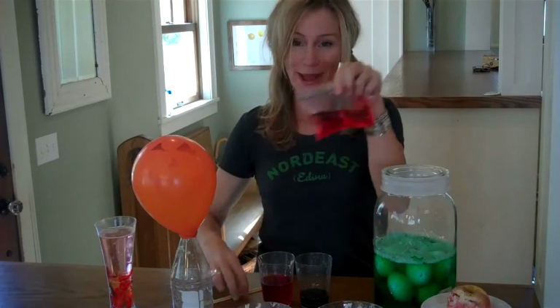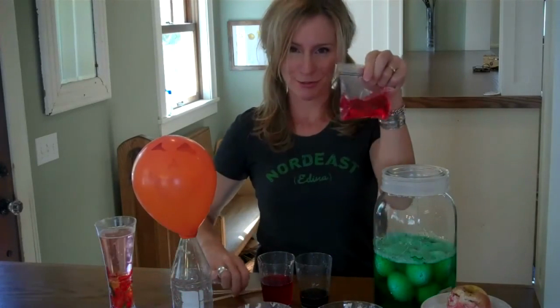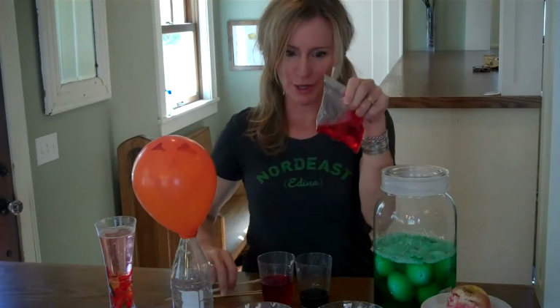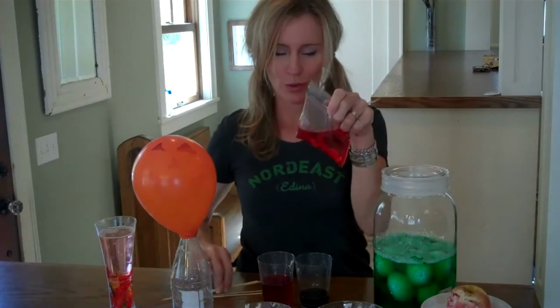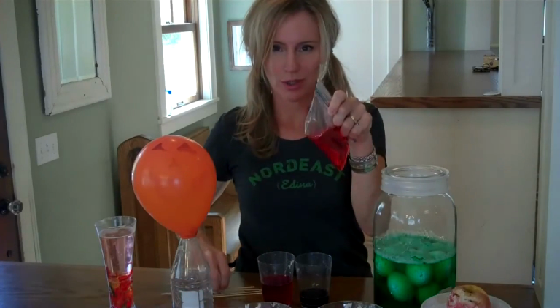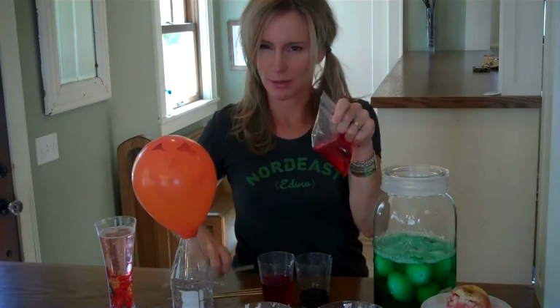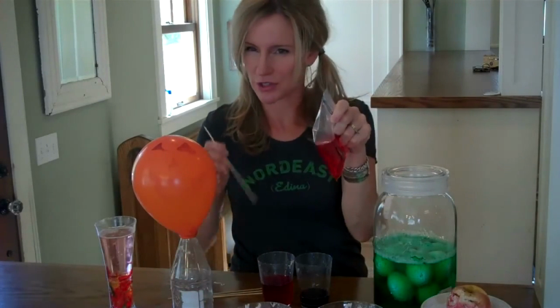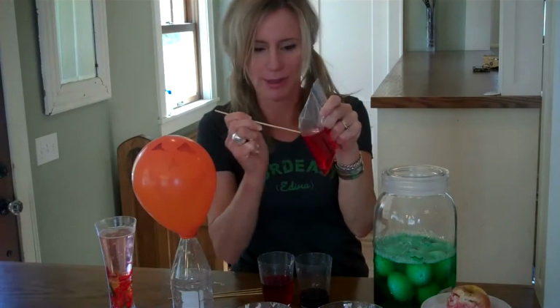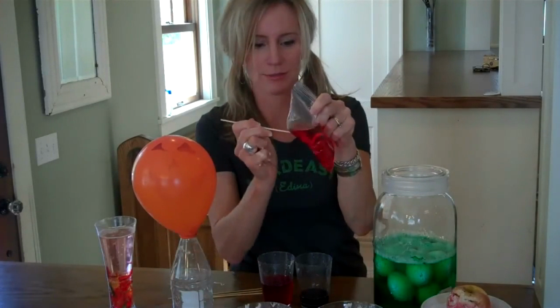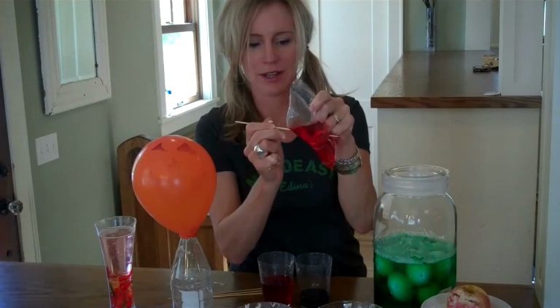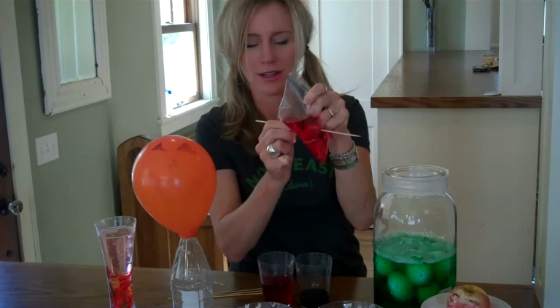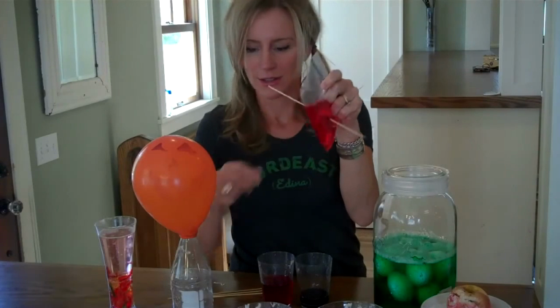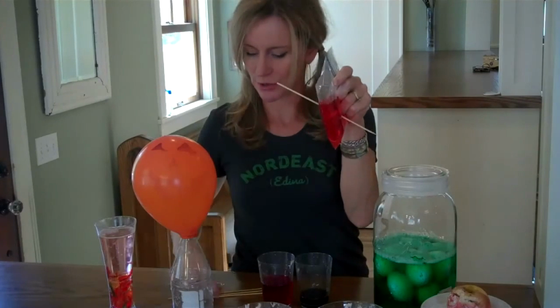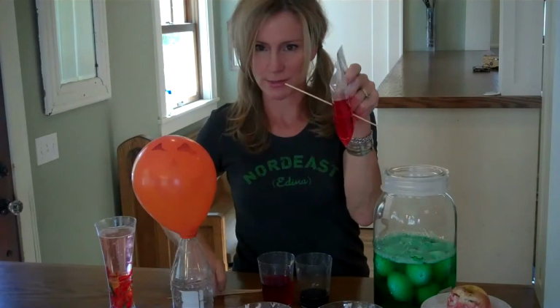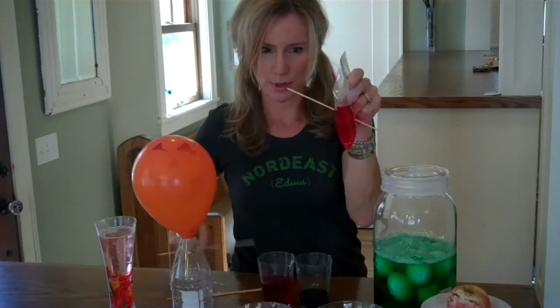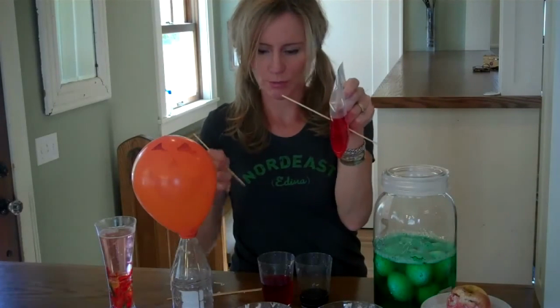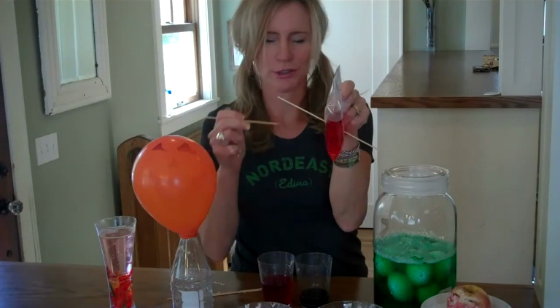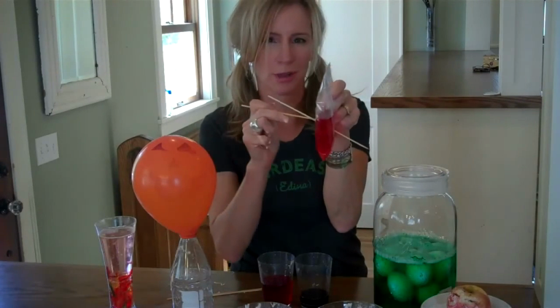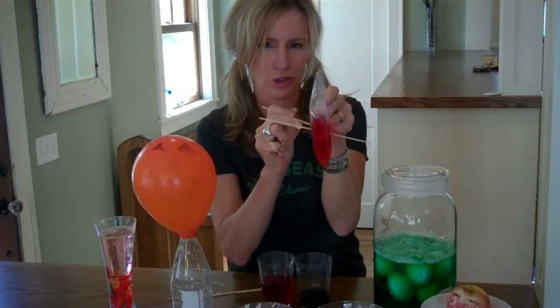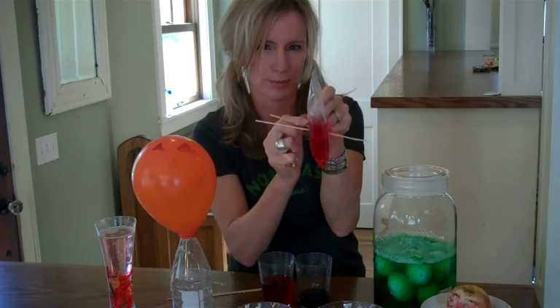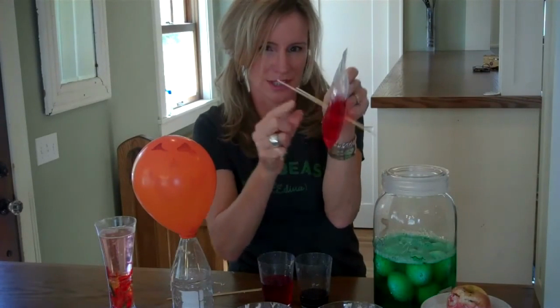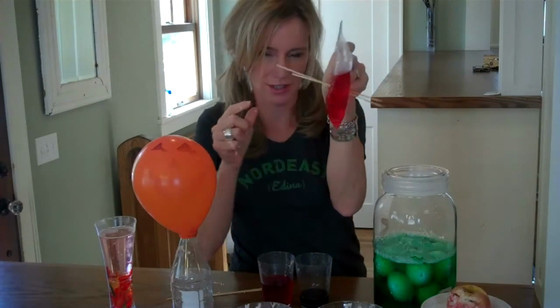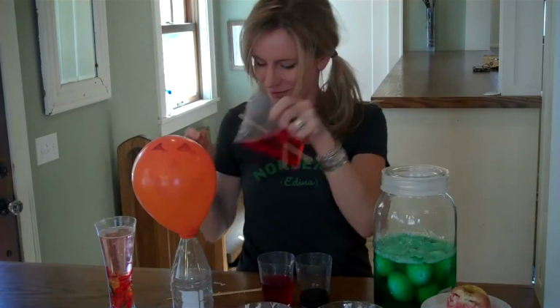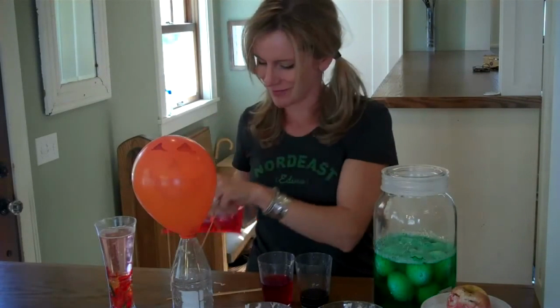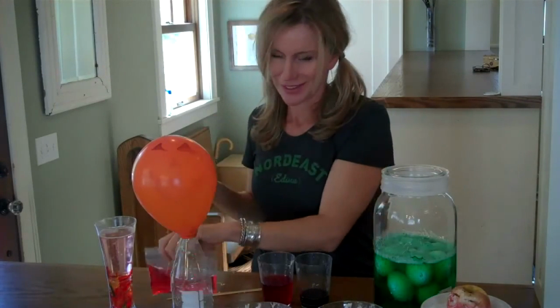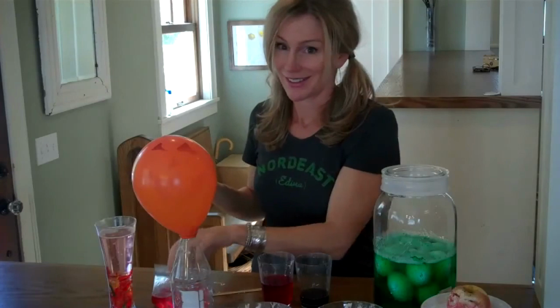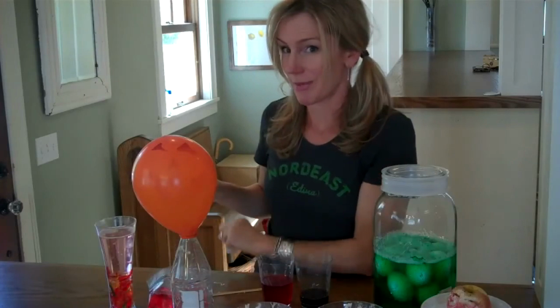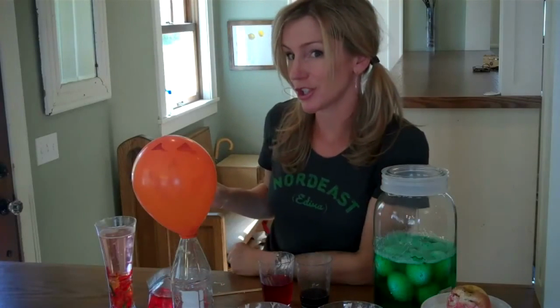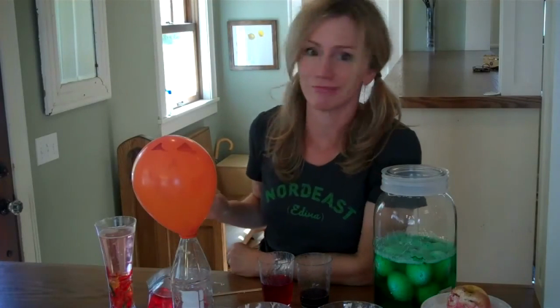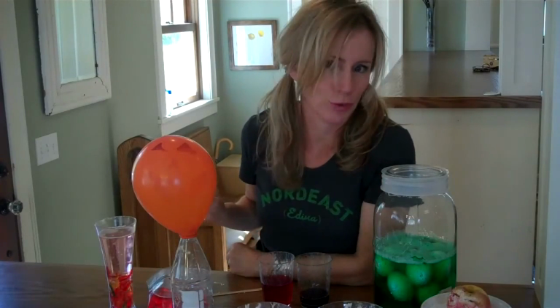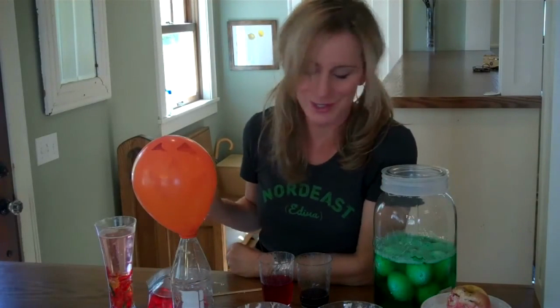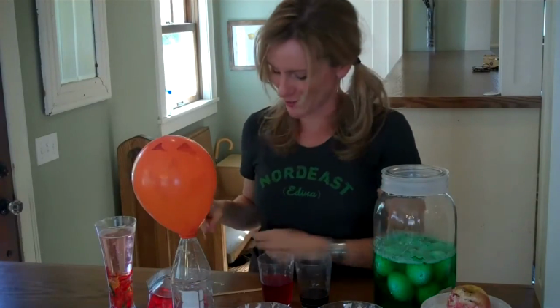Bags of blood are cool — the magical bags of blood that don't spill when you pierce them with sharp sticks. Is it magic? No, it's science.